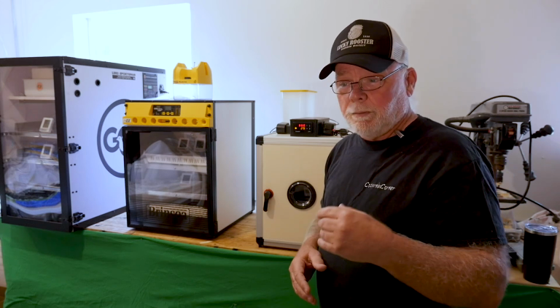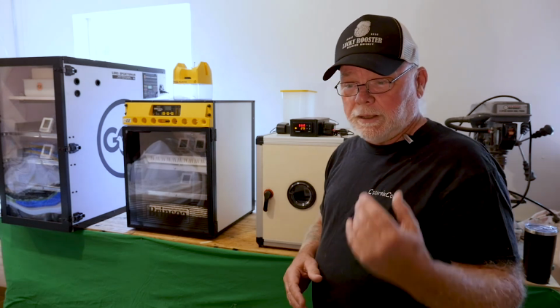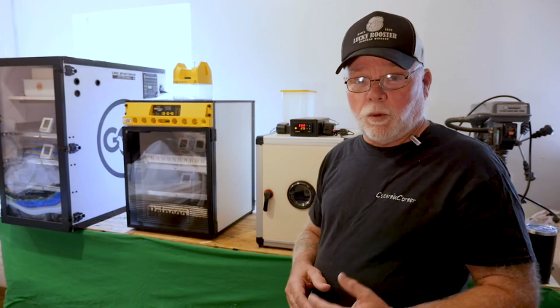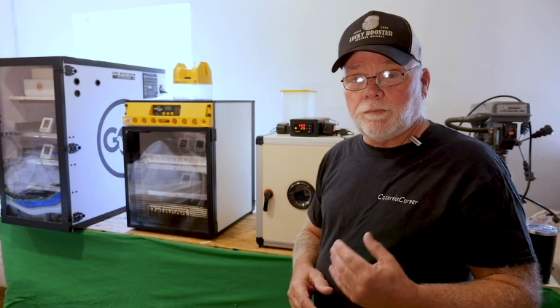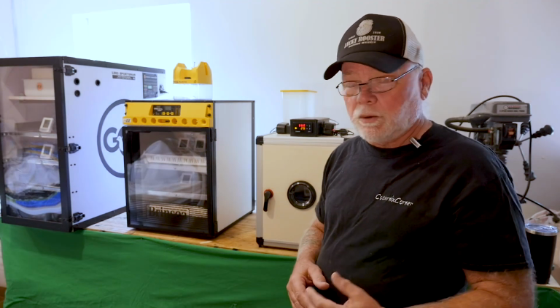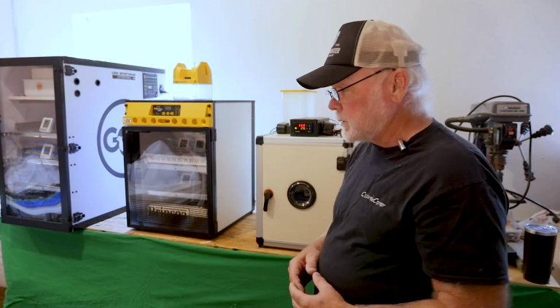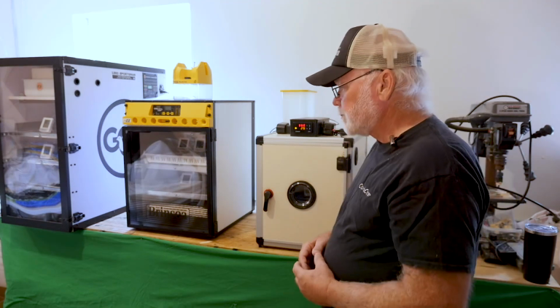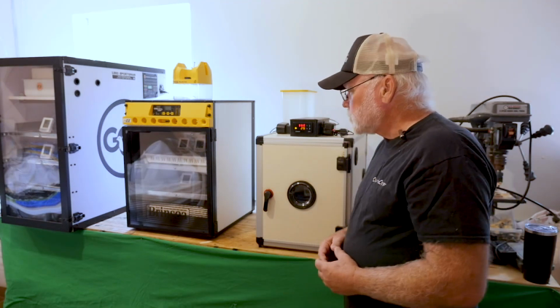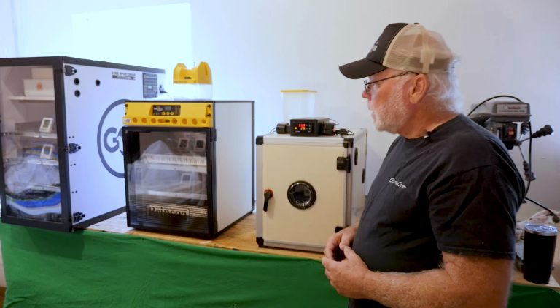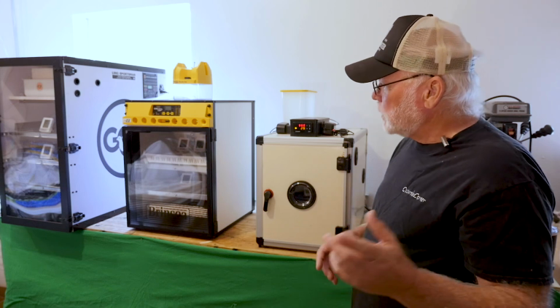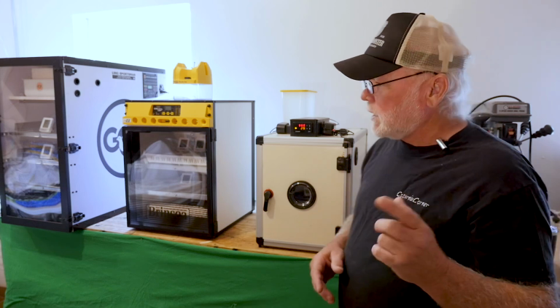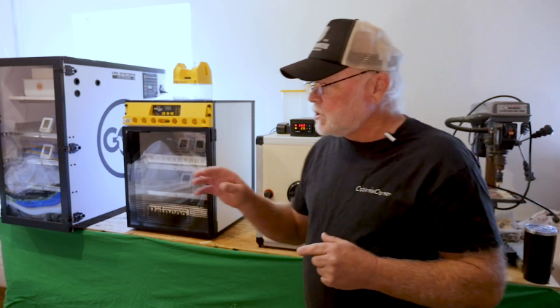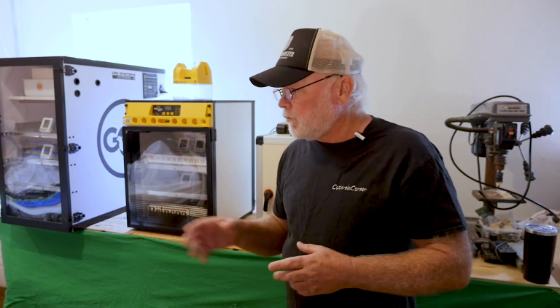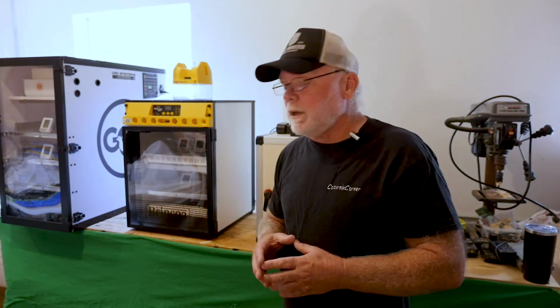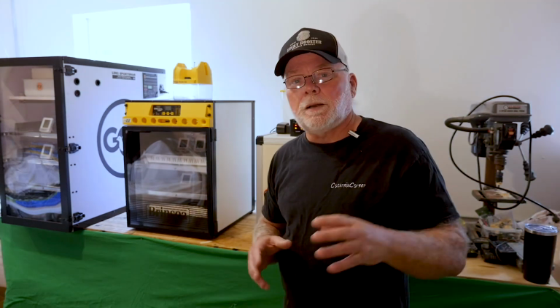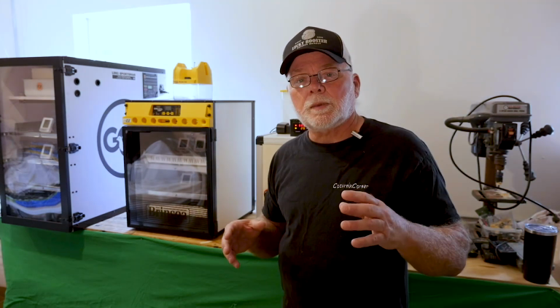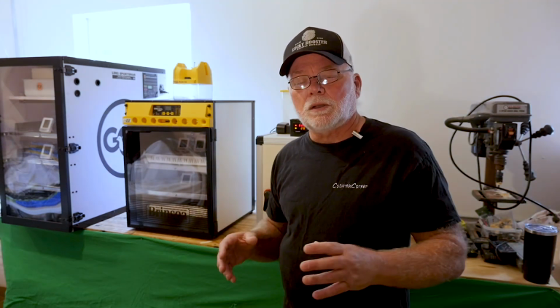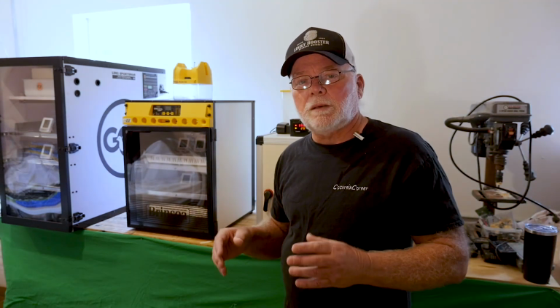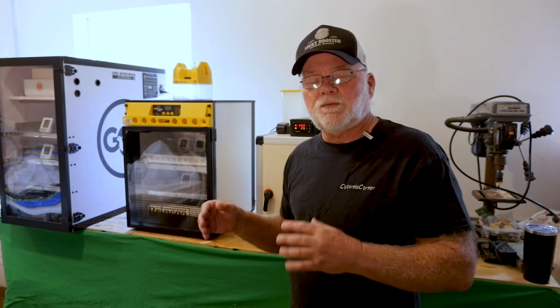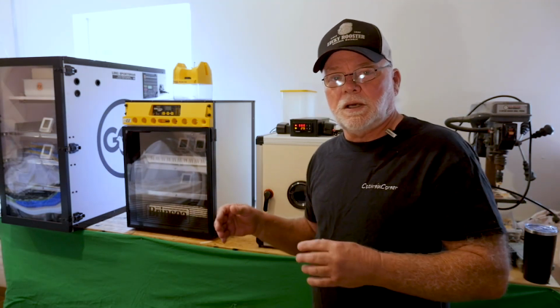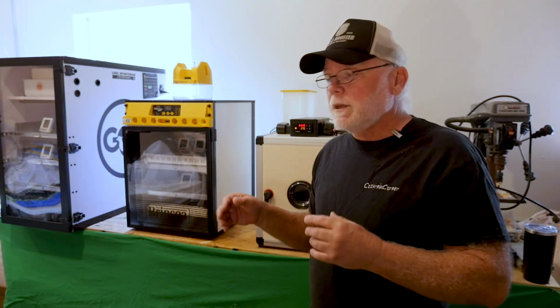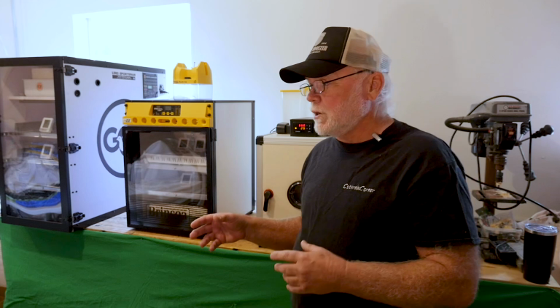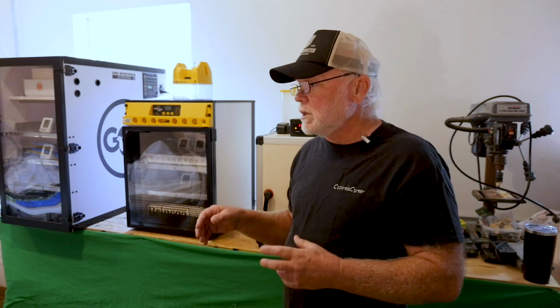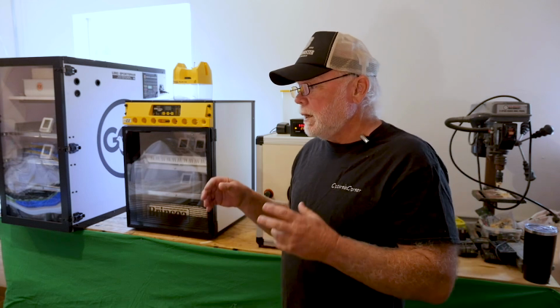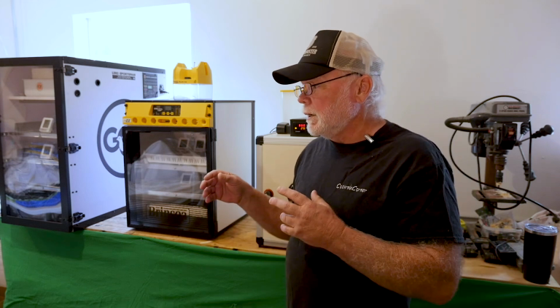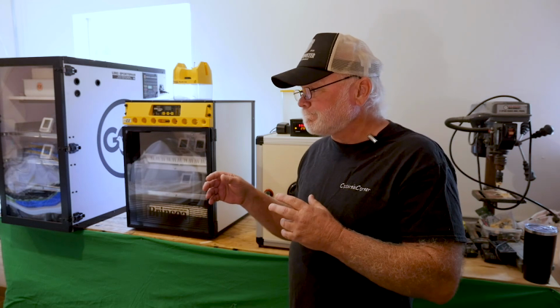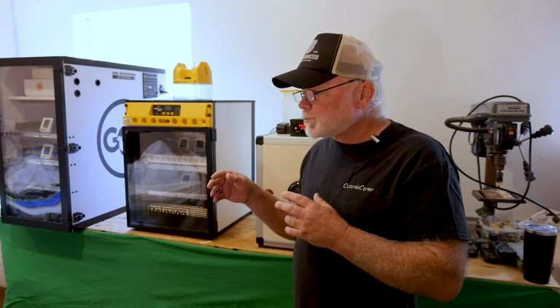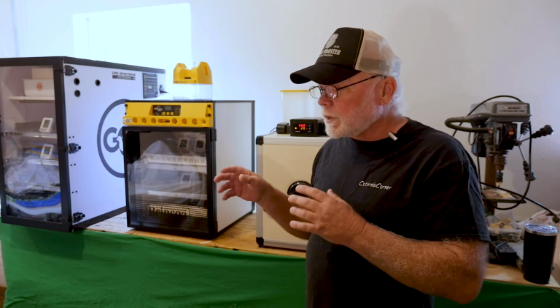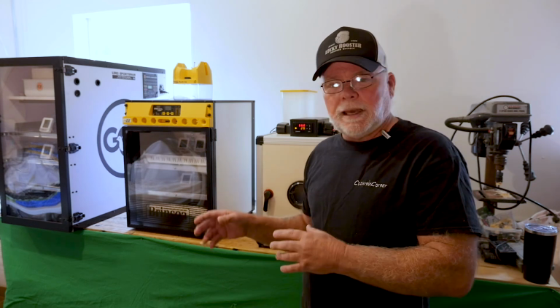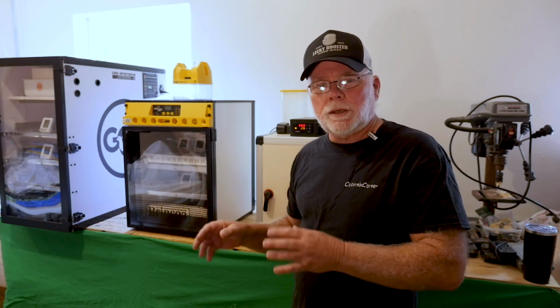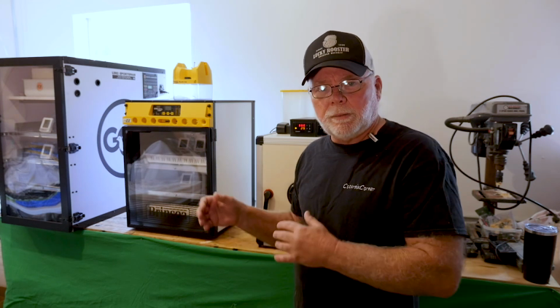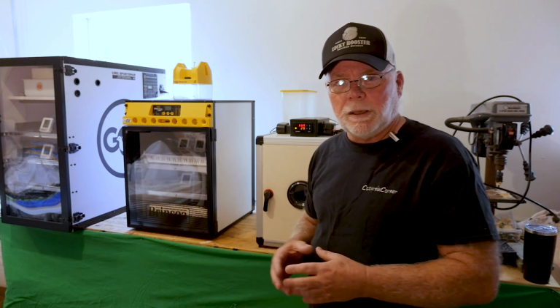I do add water once I go into lockdown. Let me grab the other camera and we'll get set up over there, talk about the different egg trays, get the eggs loaded, and get them in the incubator.